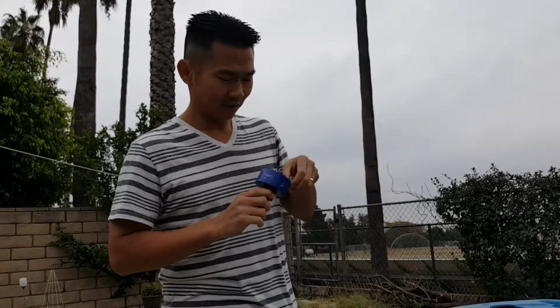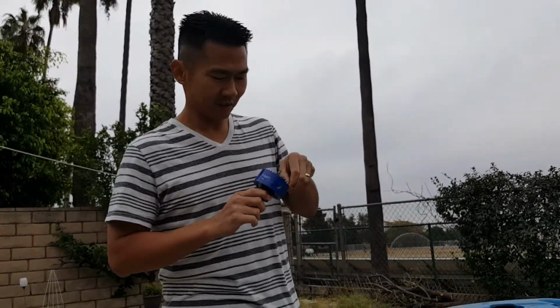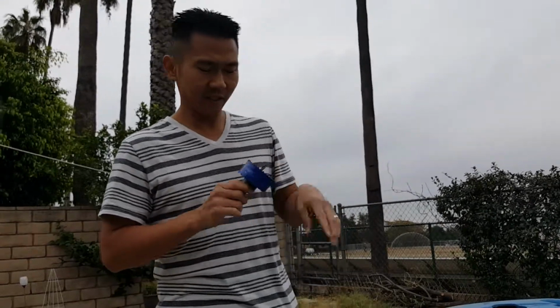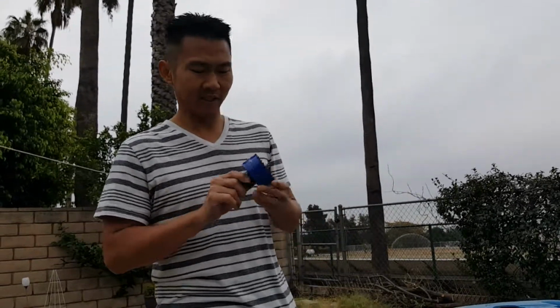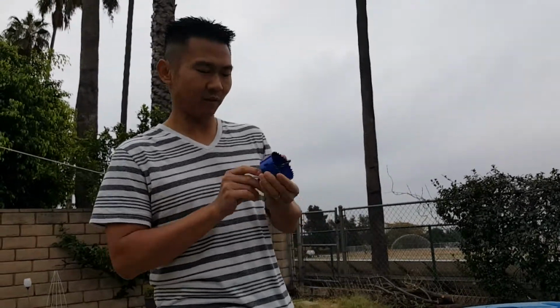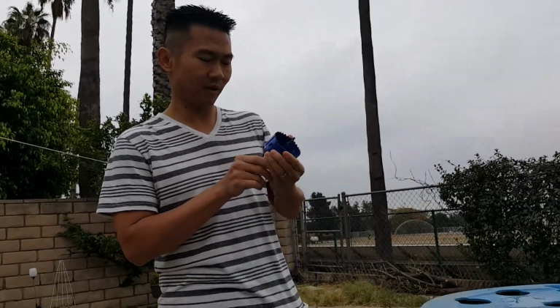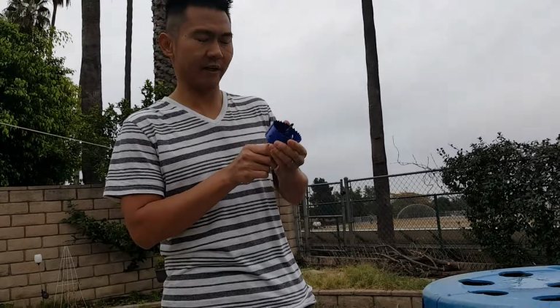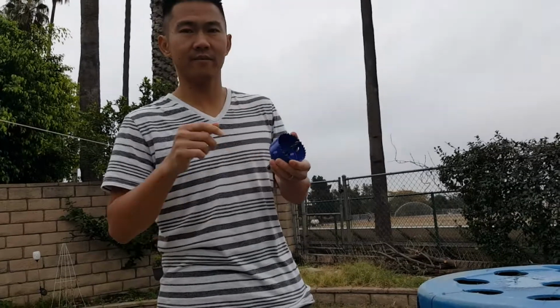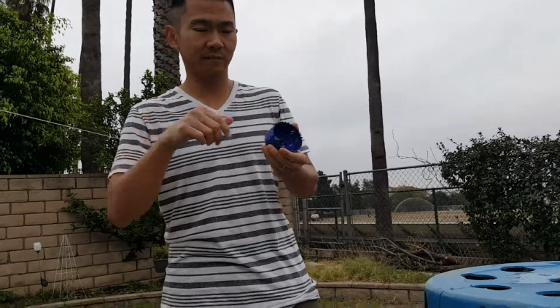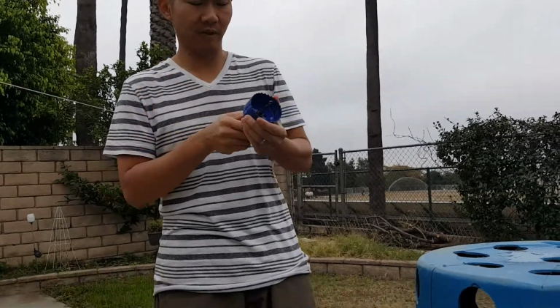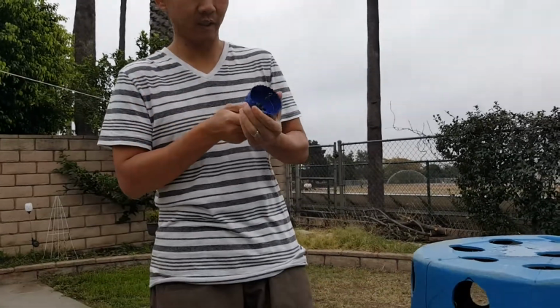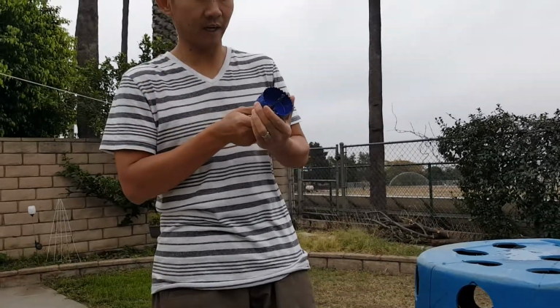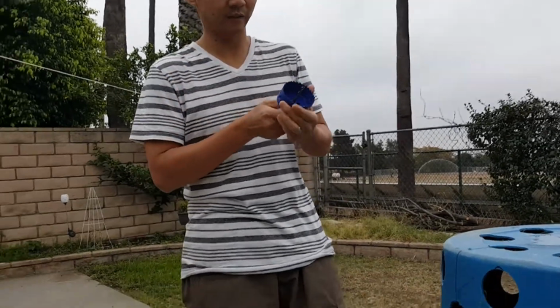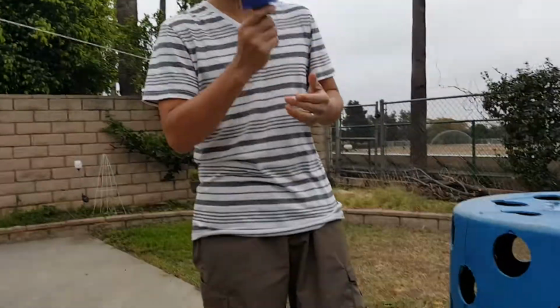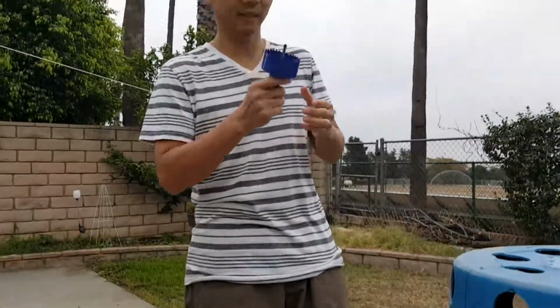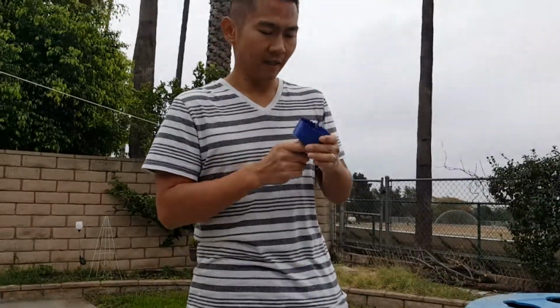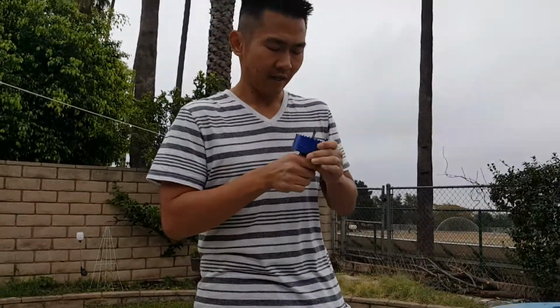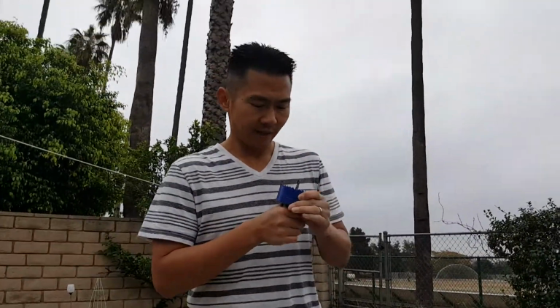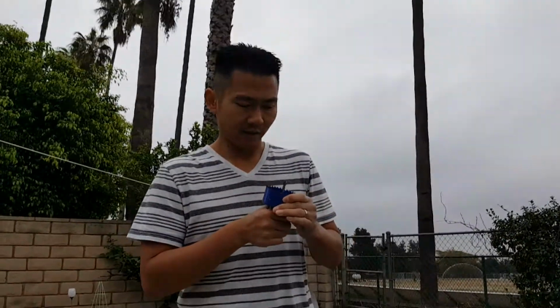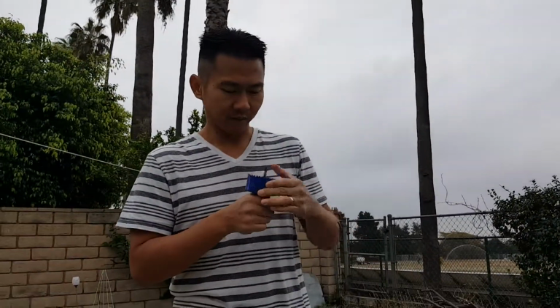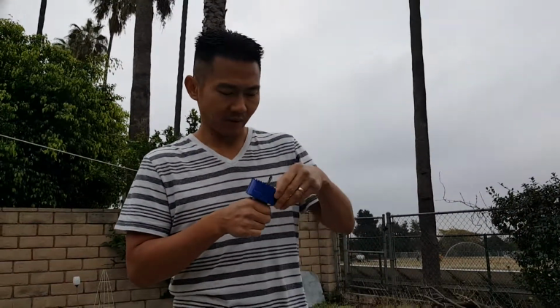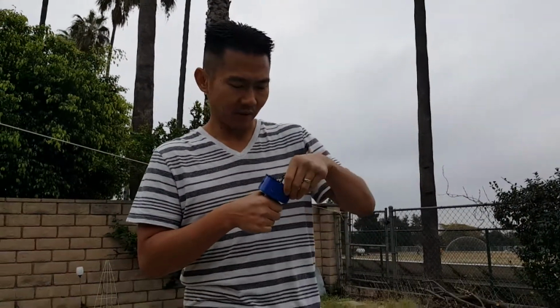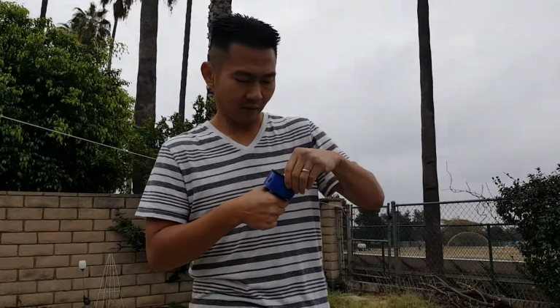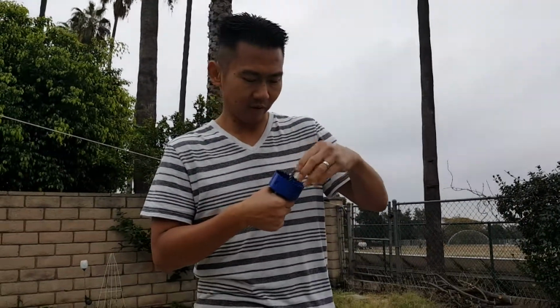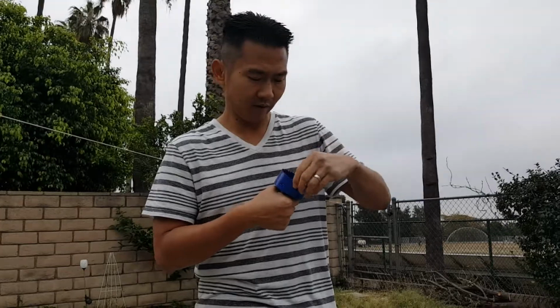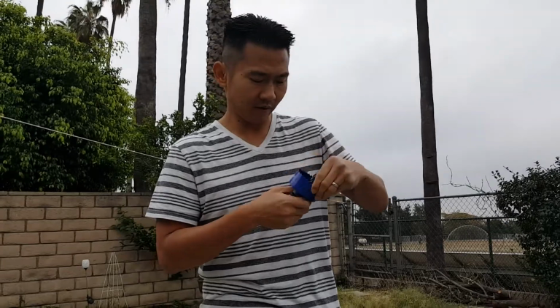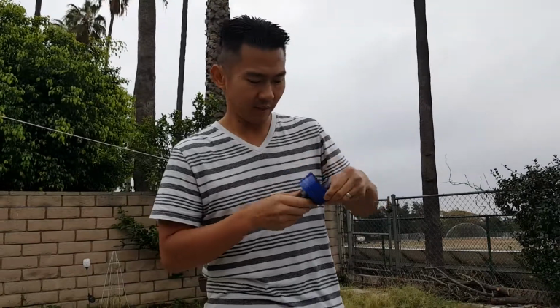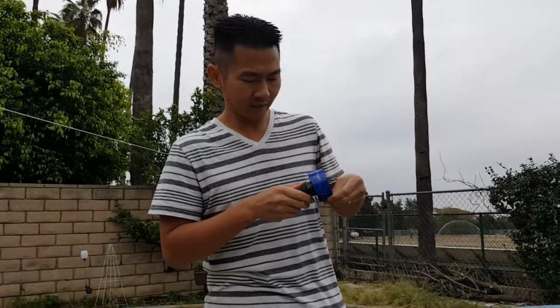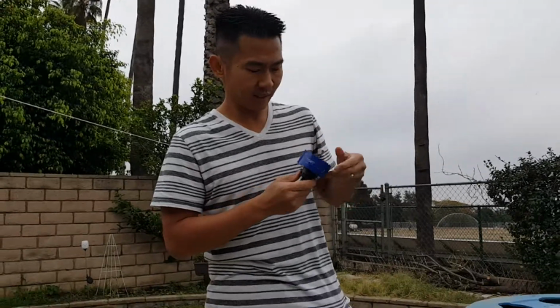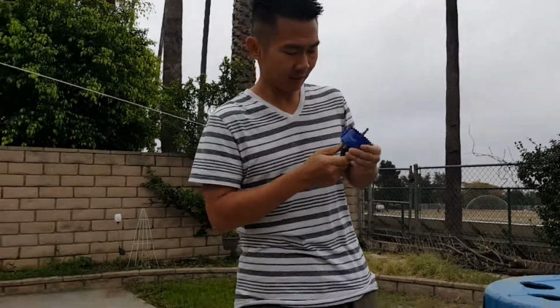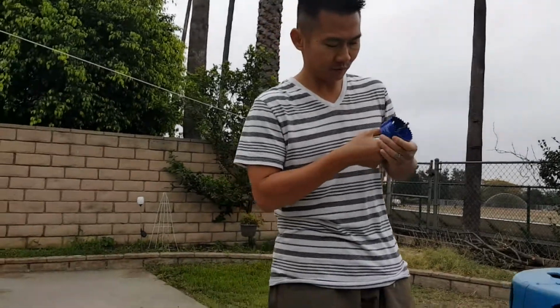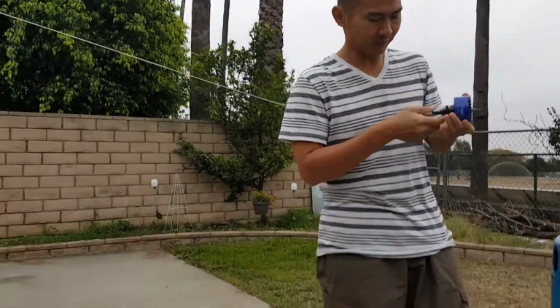This is the hole saw and I have a link below on how to get this. It basically comes in two parts.